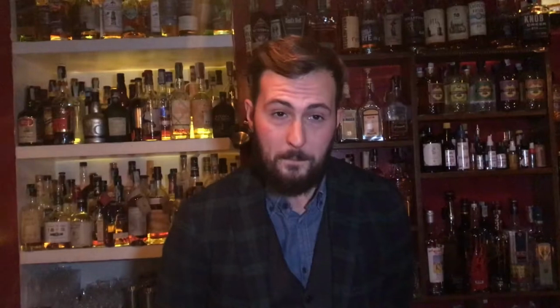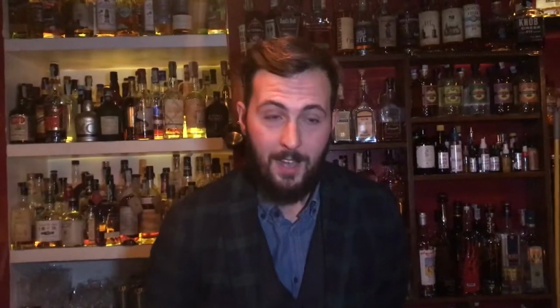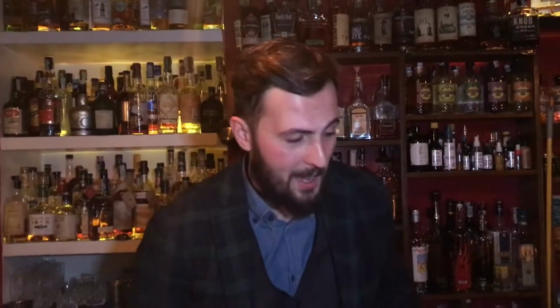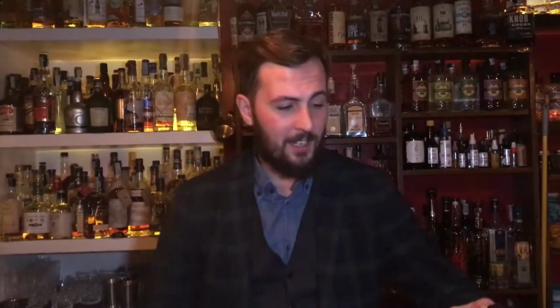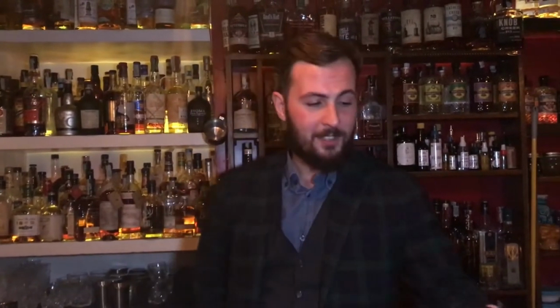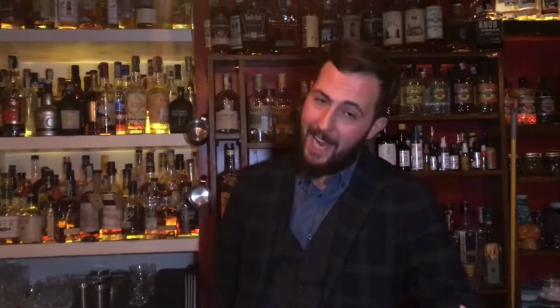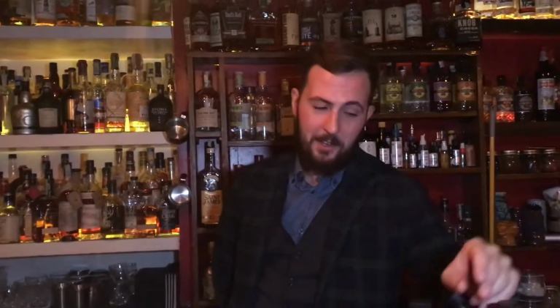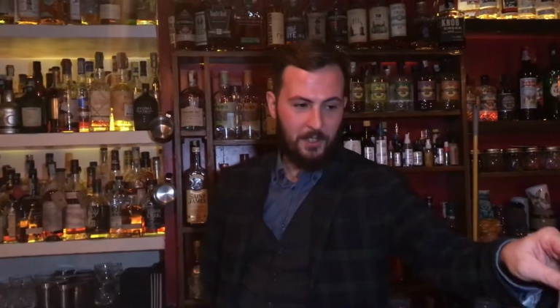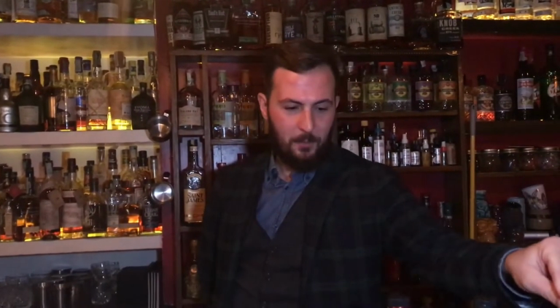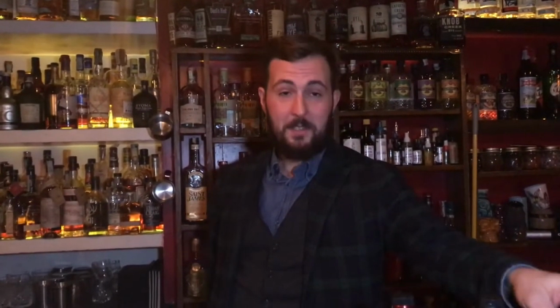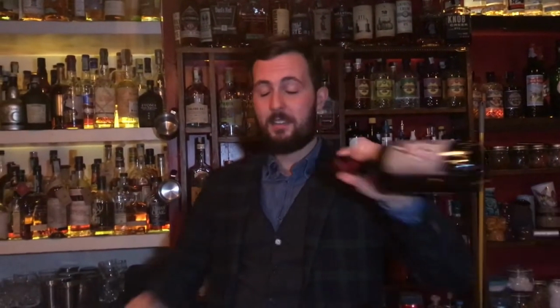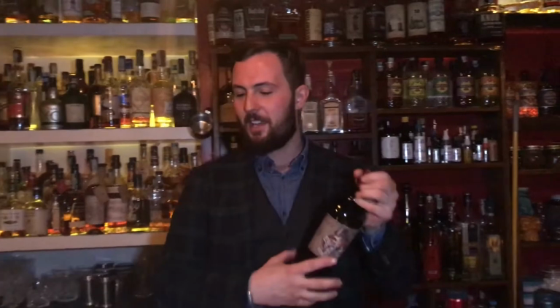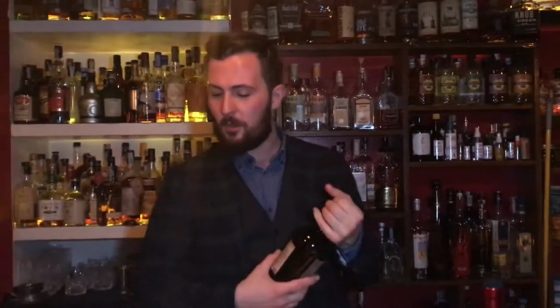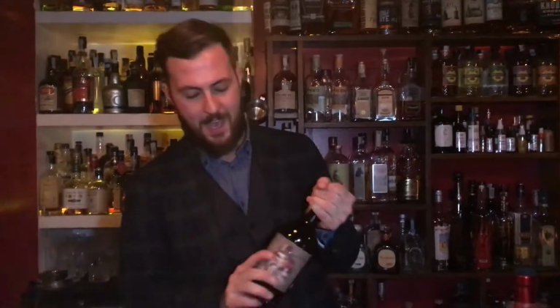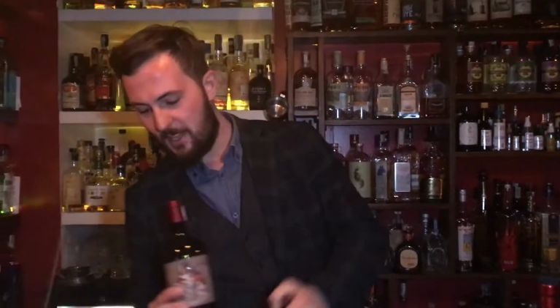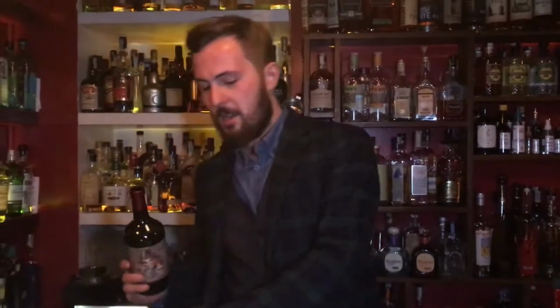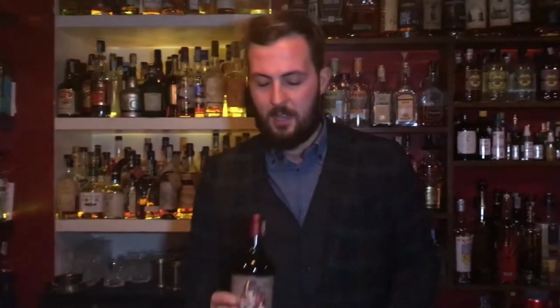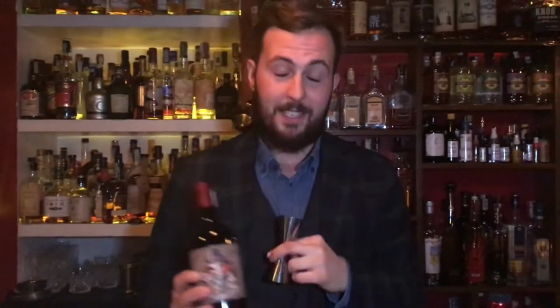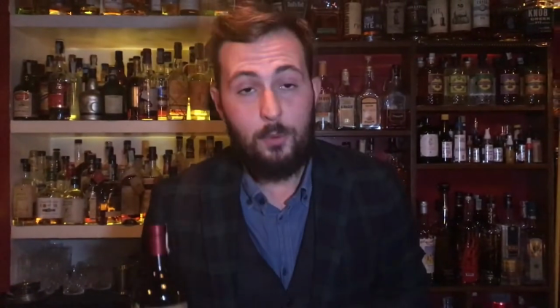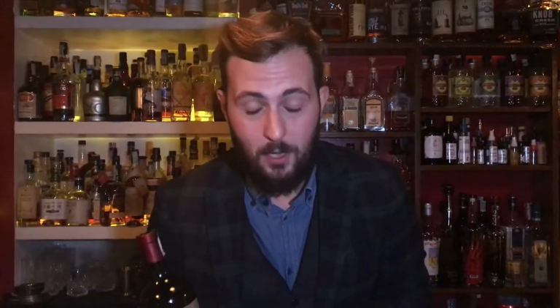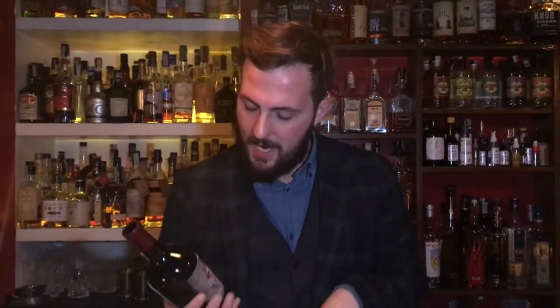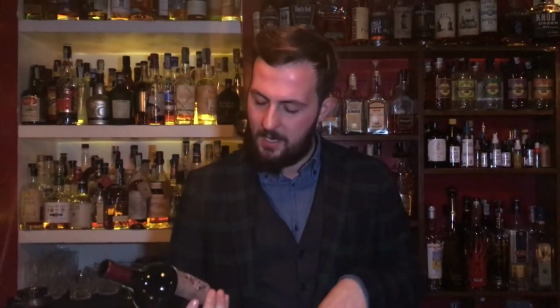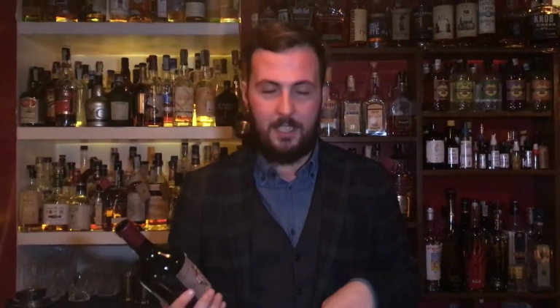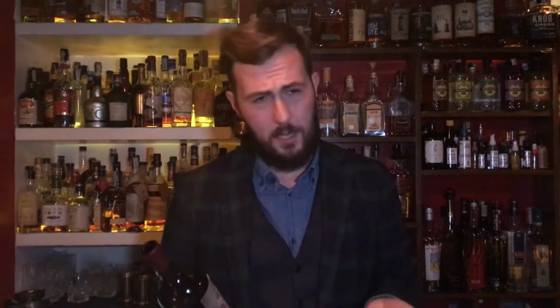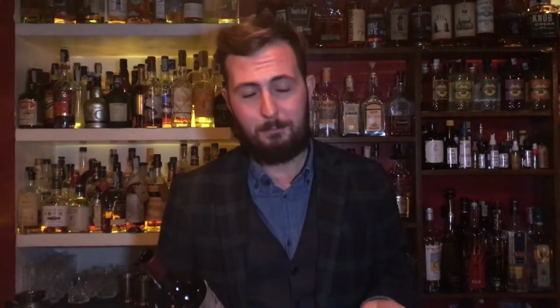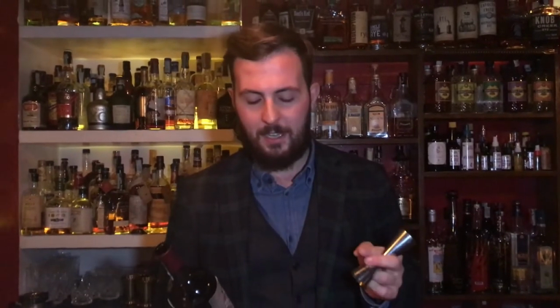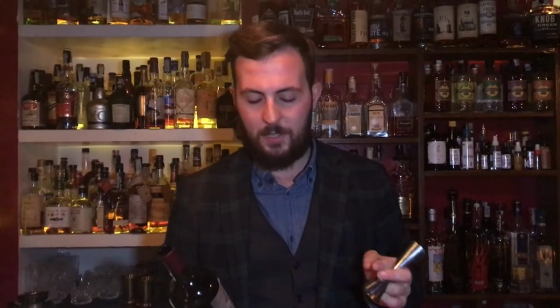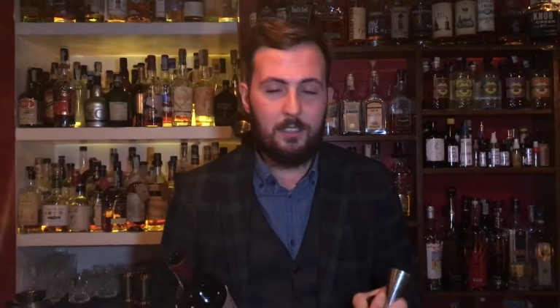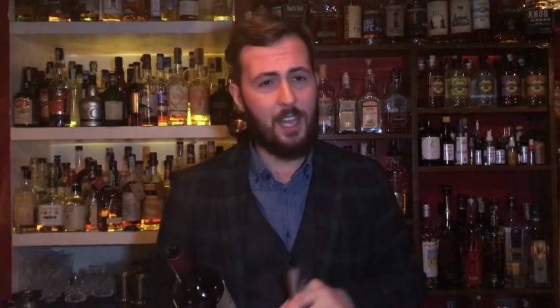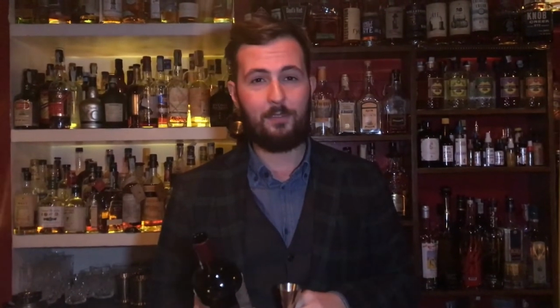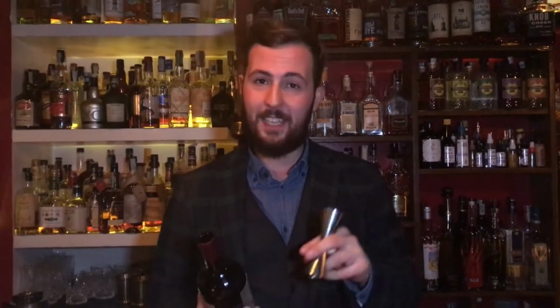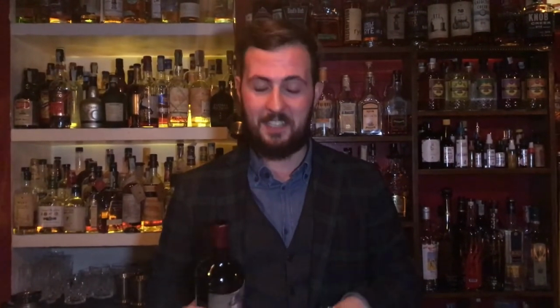Hi, I'm Ricardo, again here from Jerry Thomas Piki's Bar. The second recipe of today is Negroni, but with a little touch of Italian style.